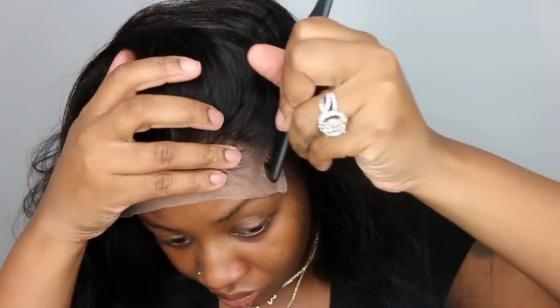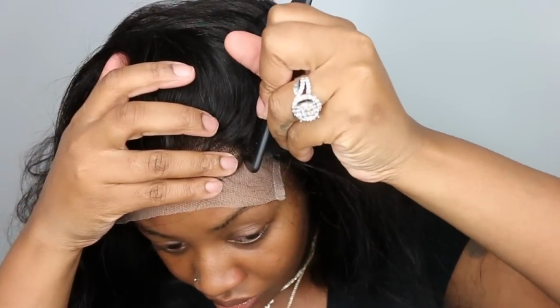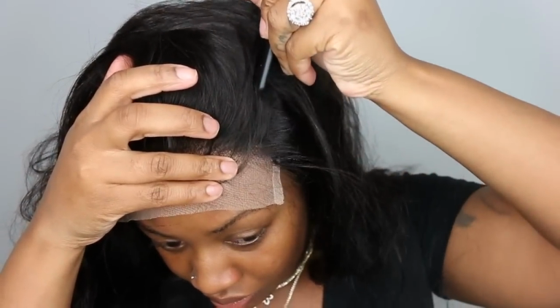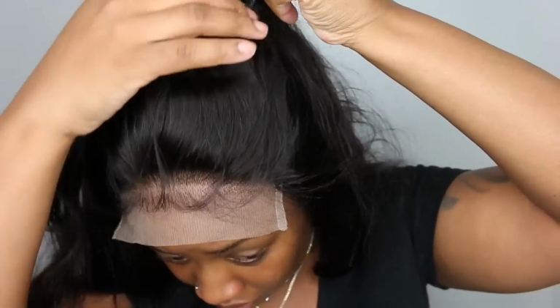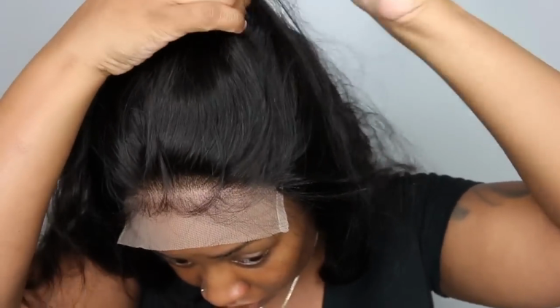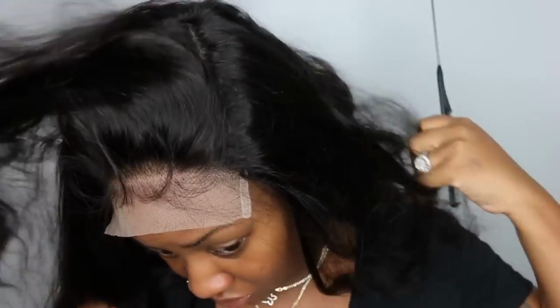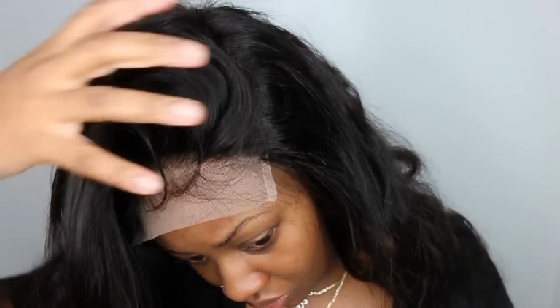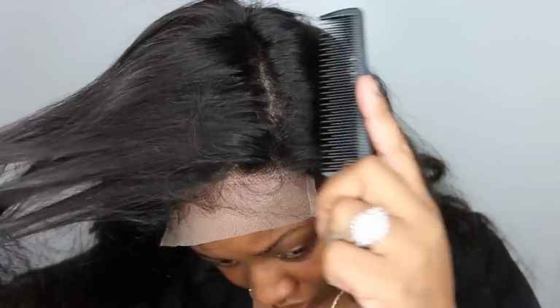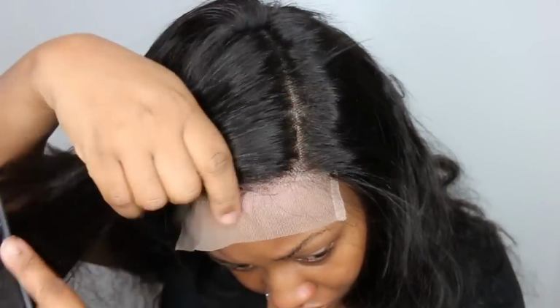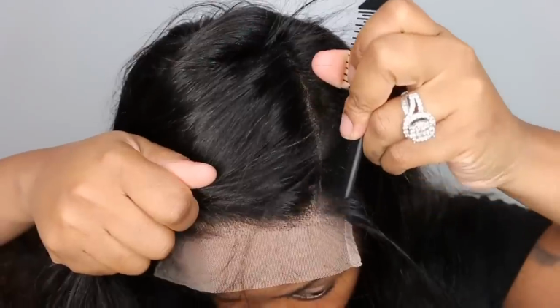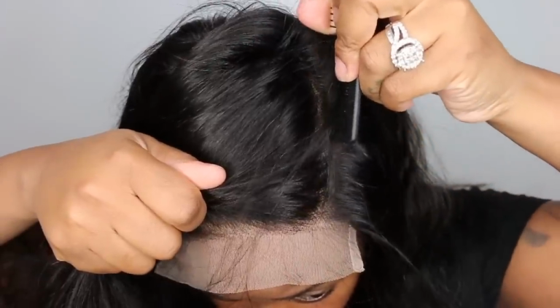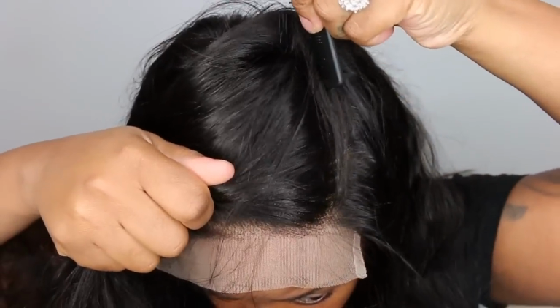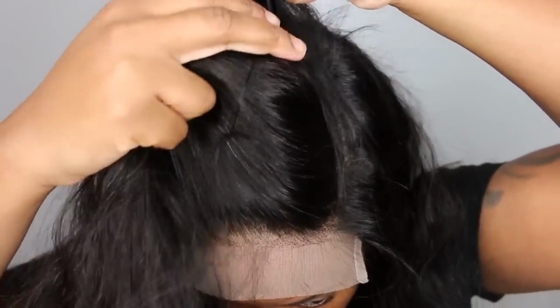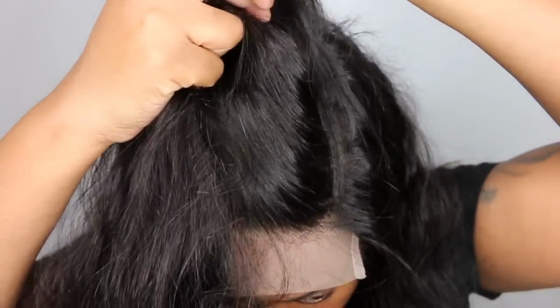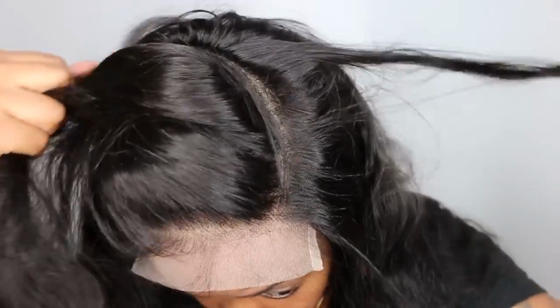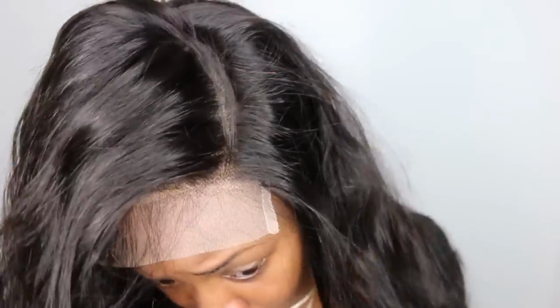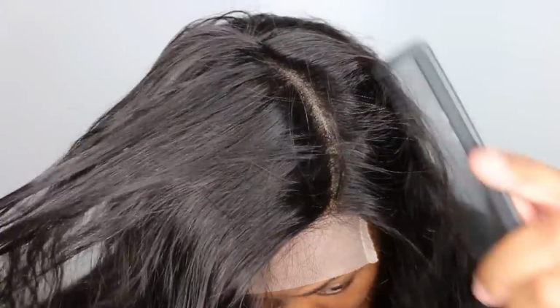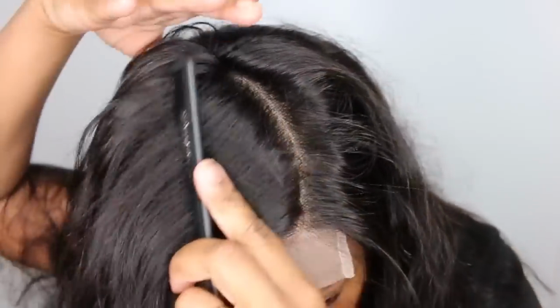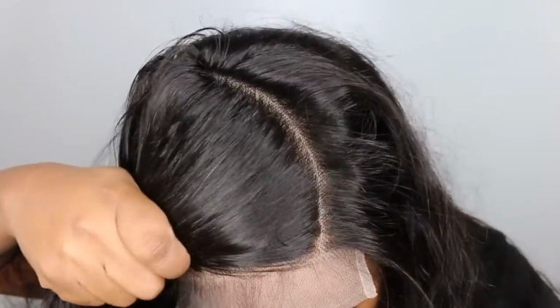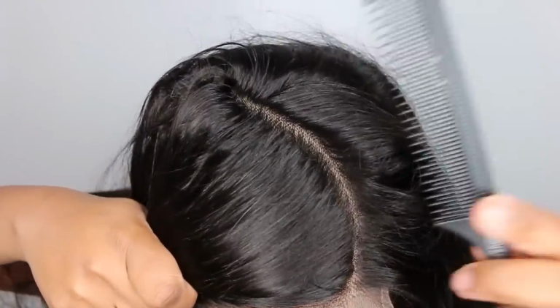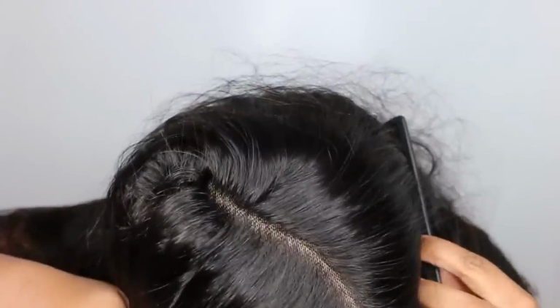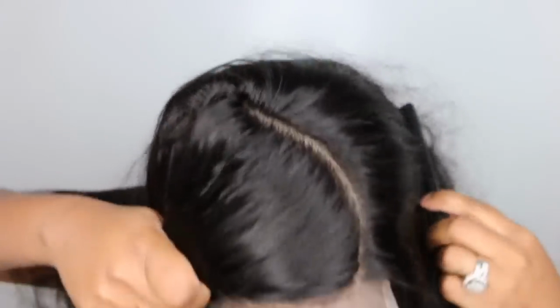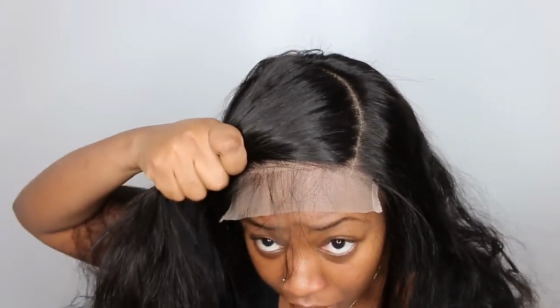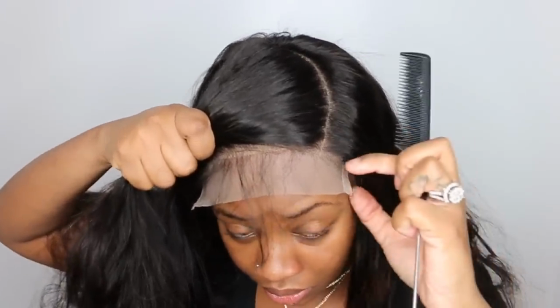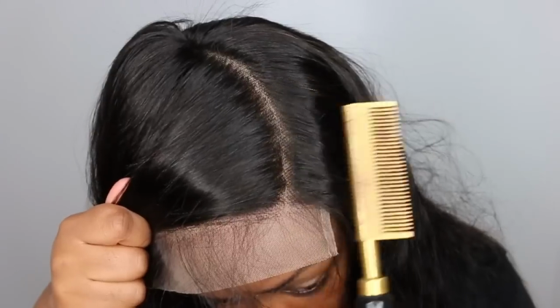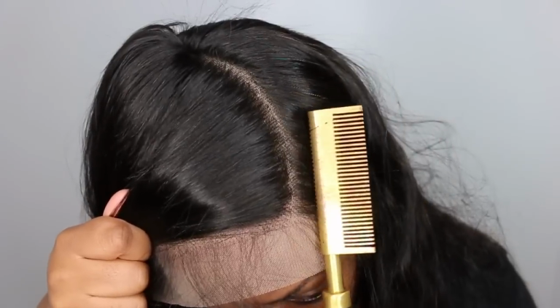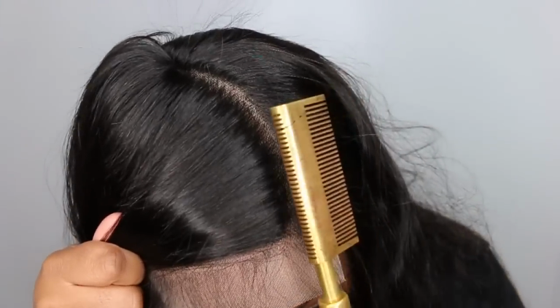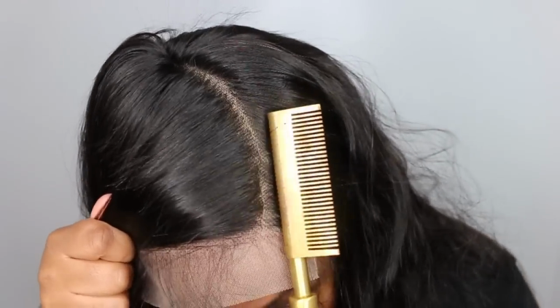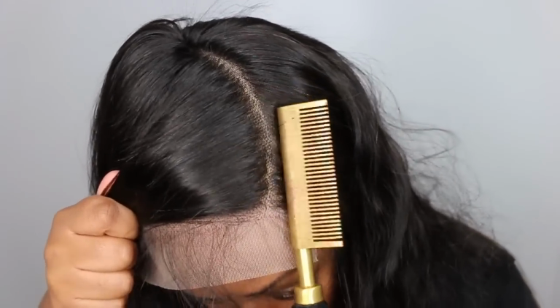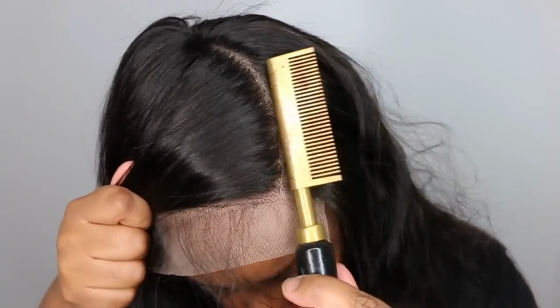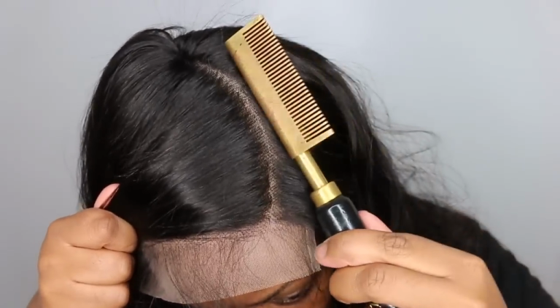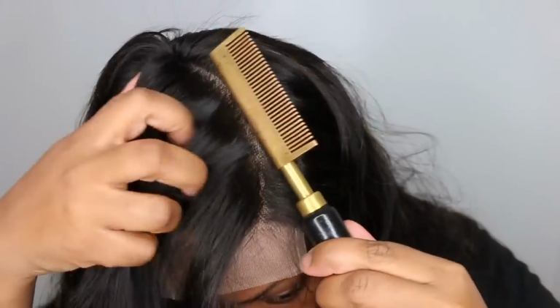The first step is to go ahead and part the hair. I feel like it's important to part the hair before you curl it so that everything goes in the exact direction that you want it to go, without ruining or interrupting your curls after the fact.